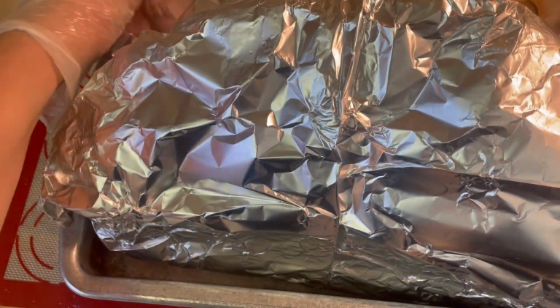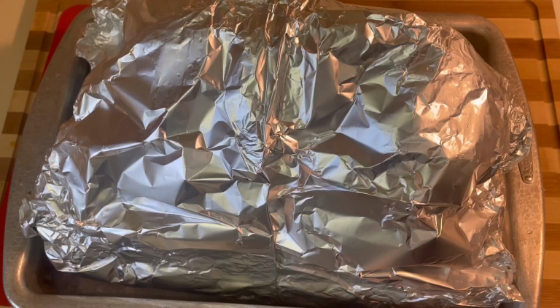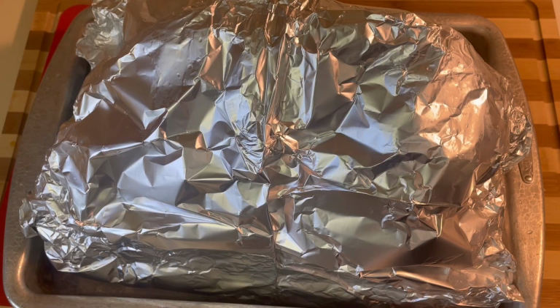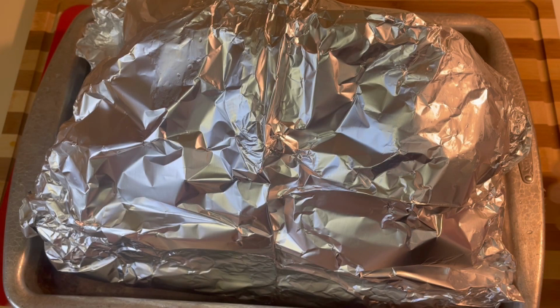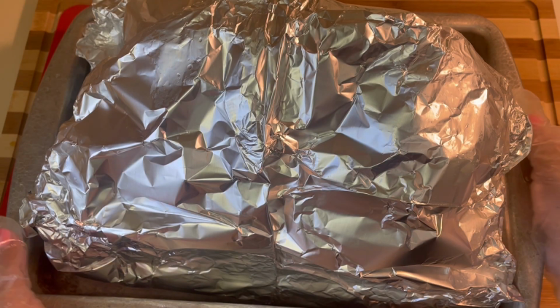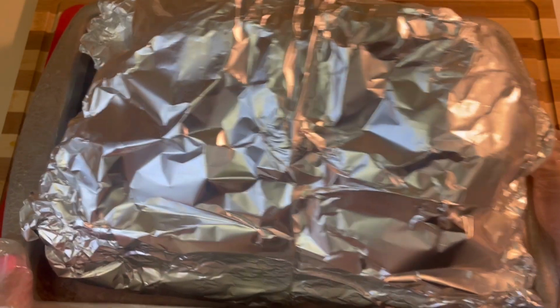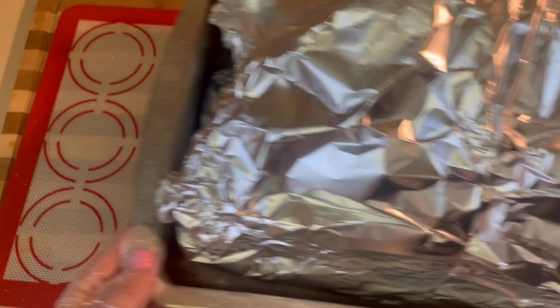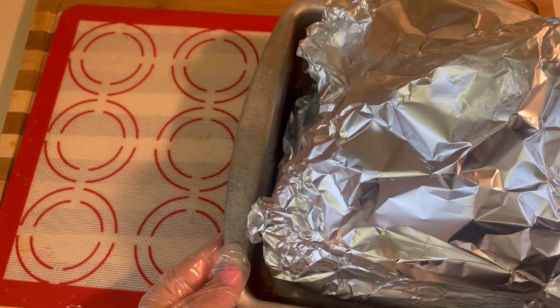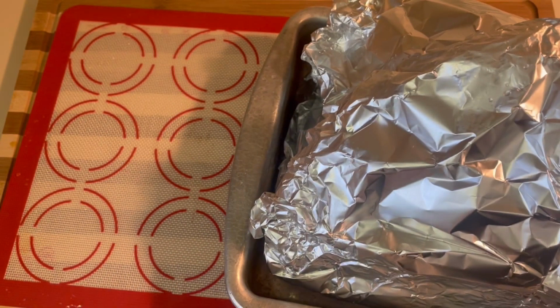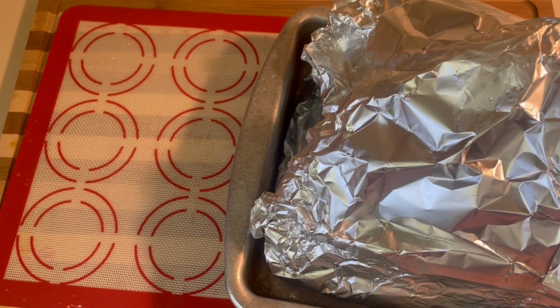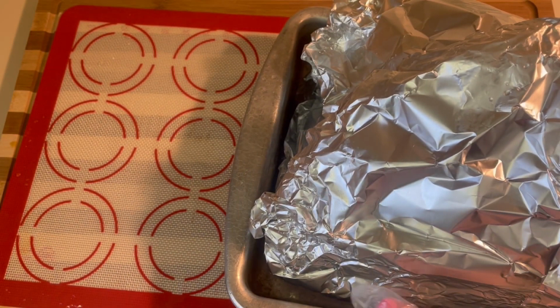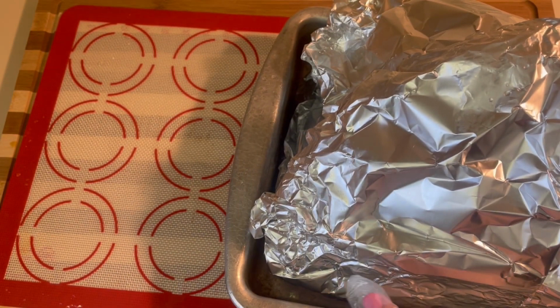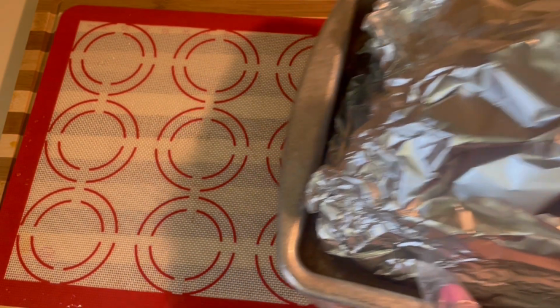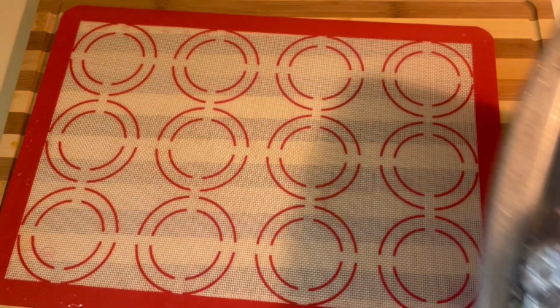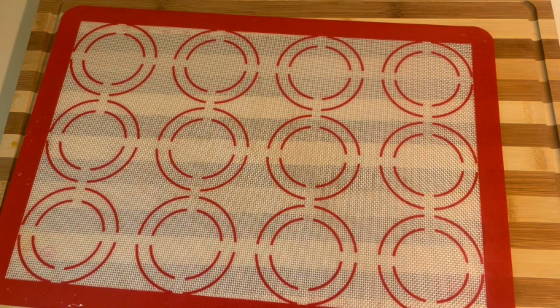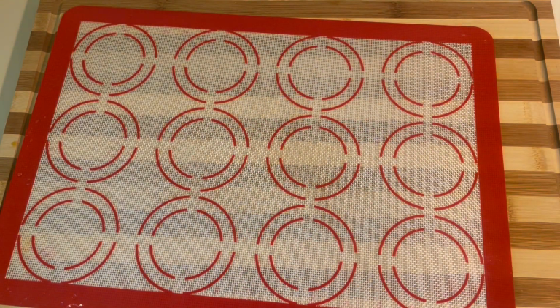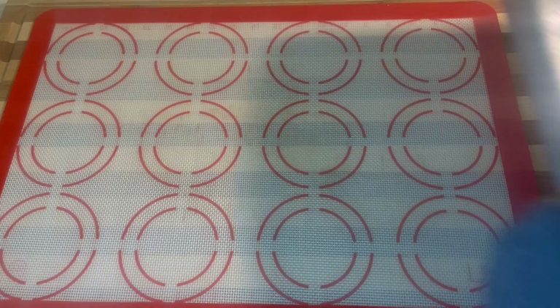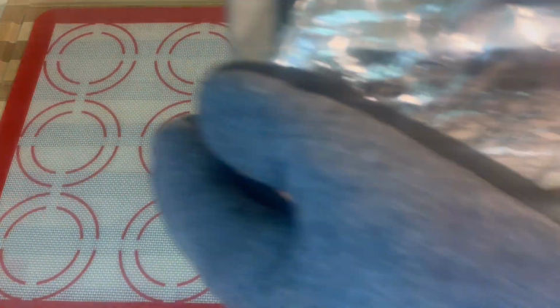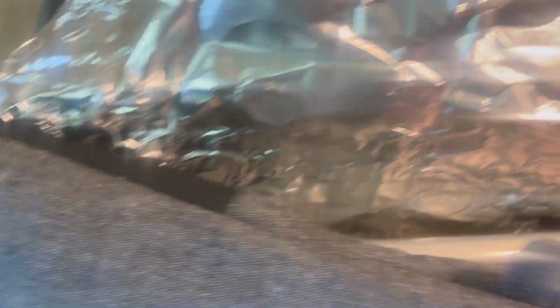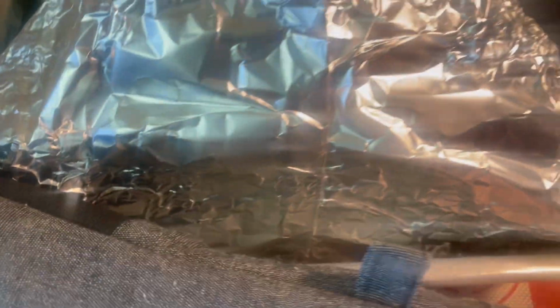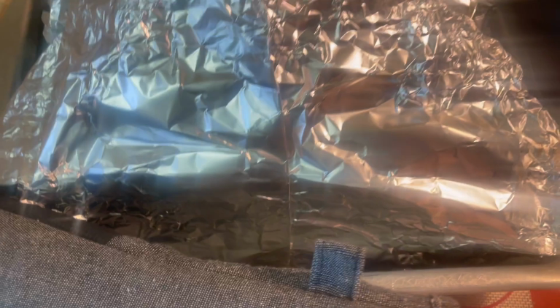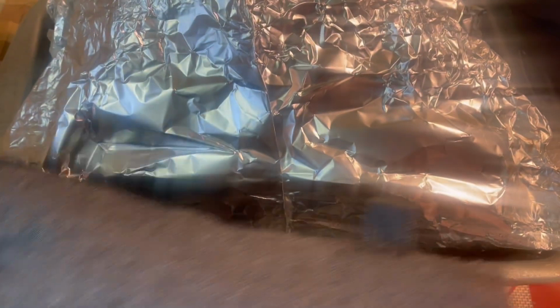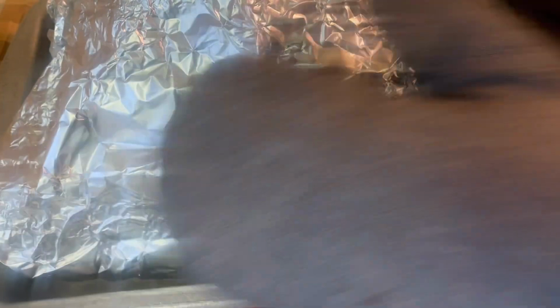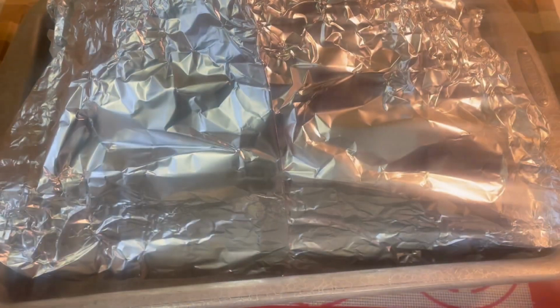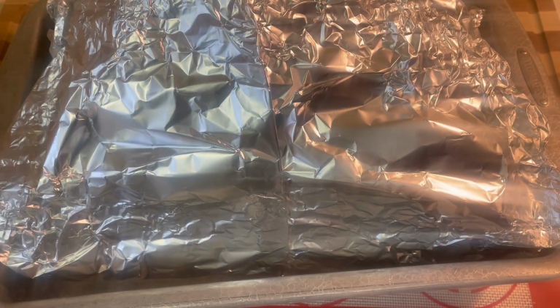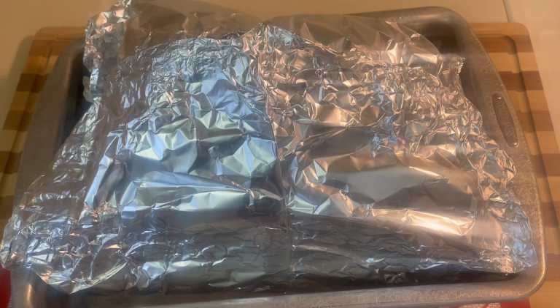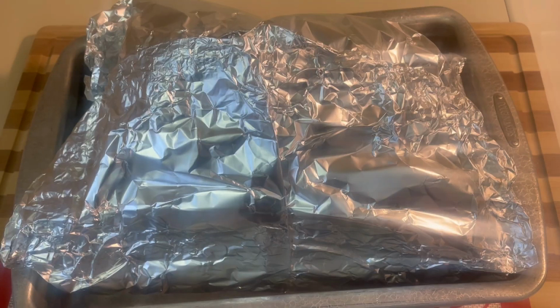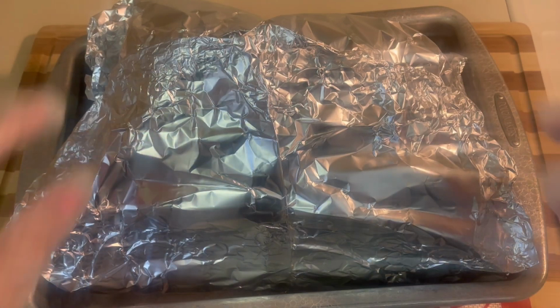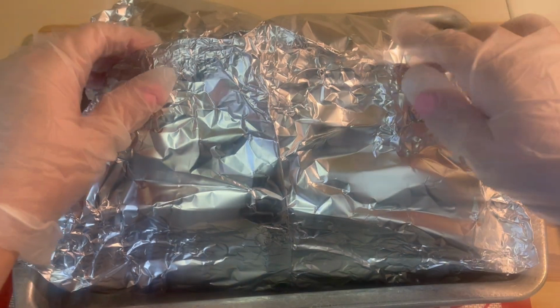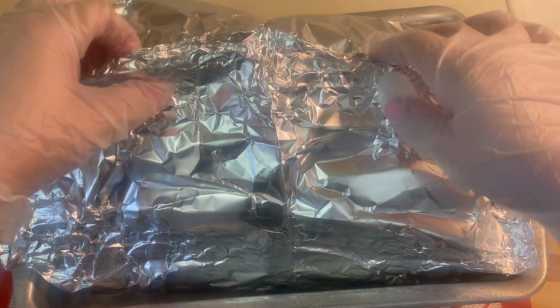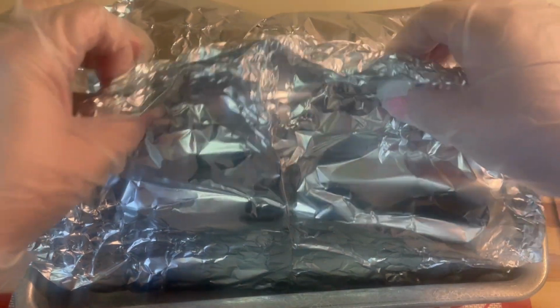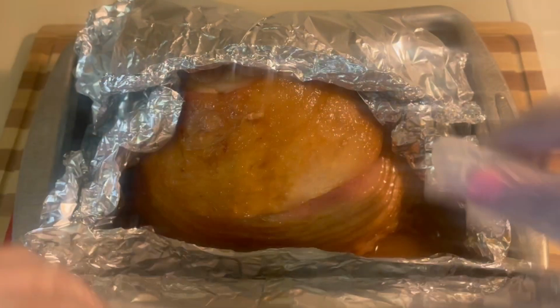Now we'll go ahead and pop it in the oven. As I mentioned, it will cook for 15 minutes per pound of ham. Once the time is up, you'll want to remove it from the oven and unwrap it from the foil.